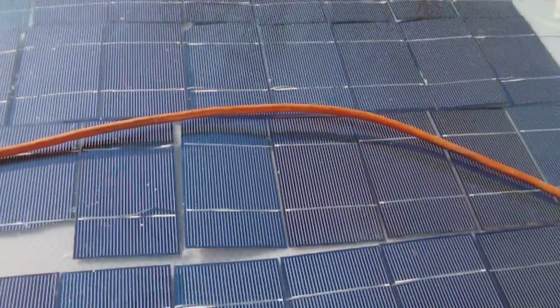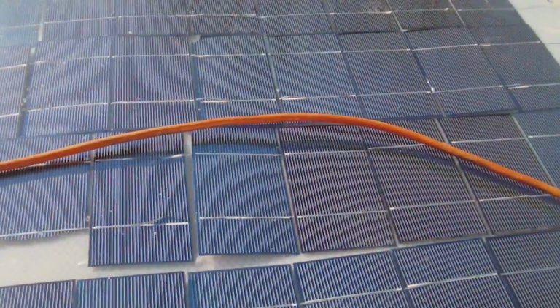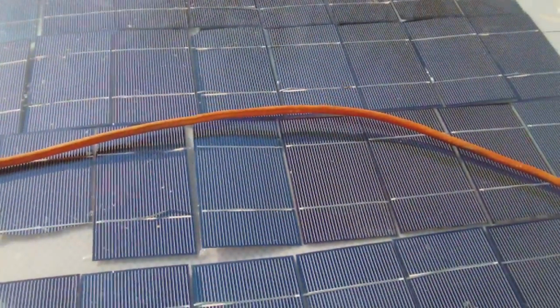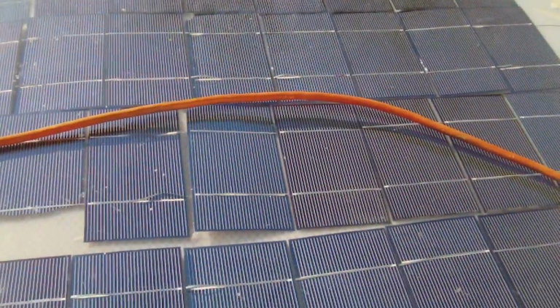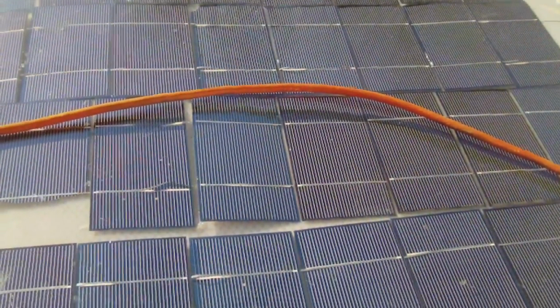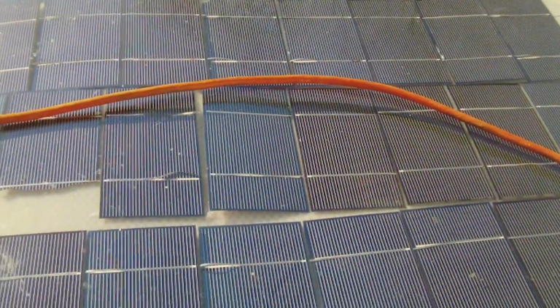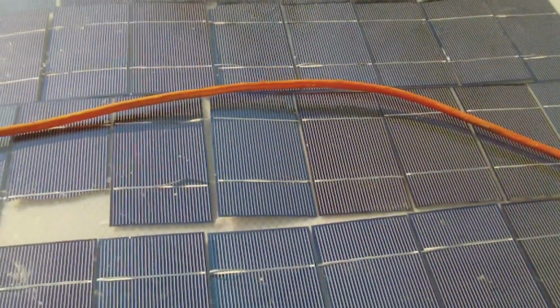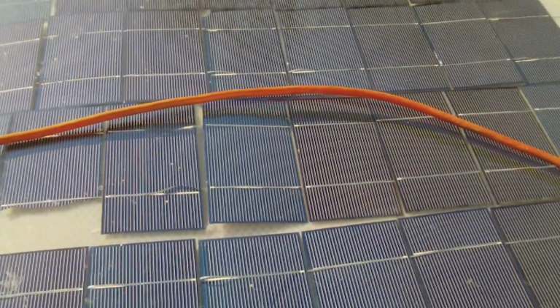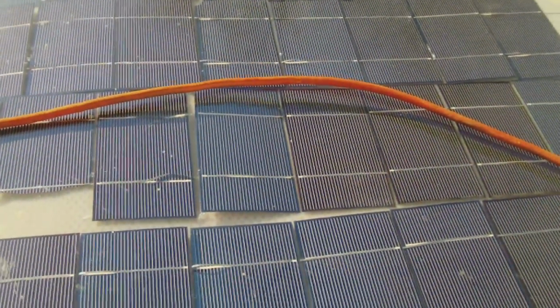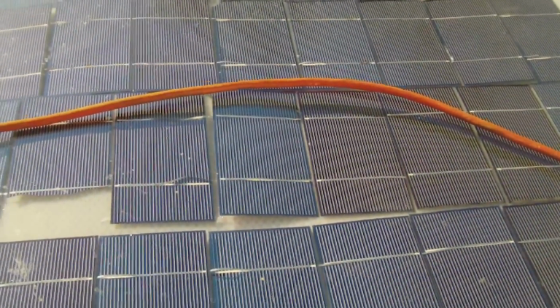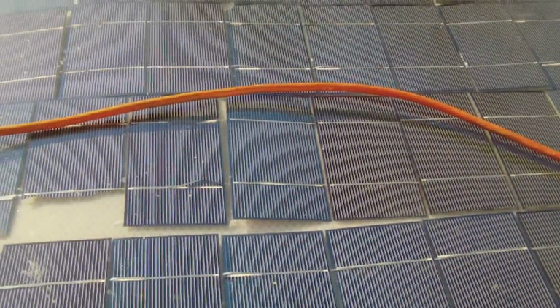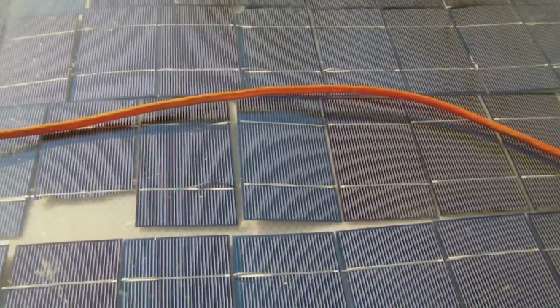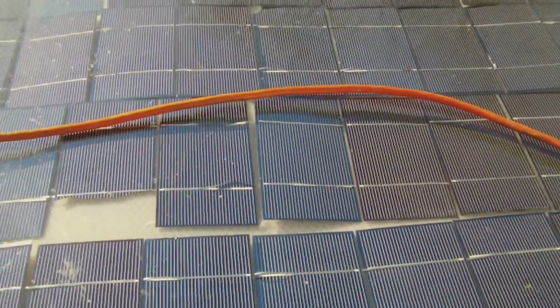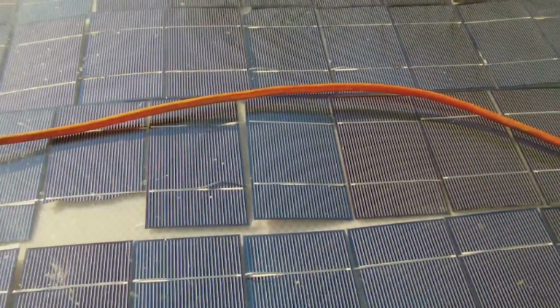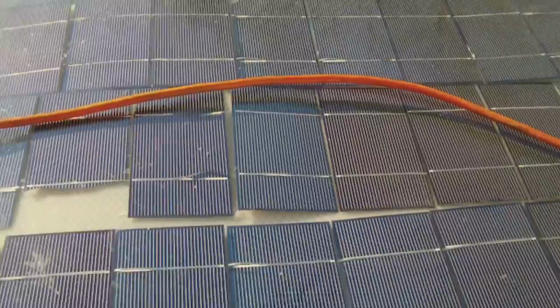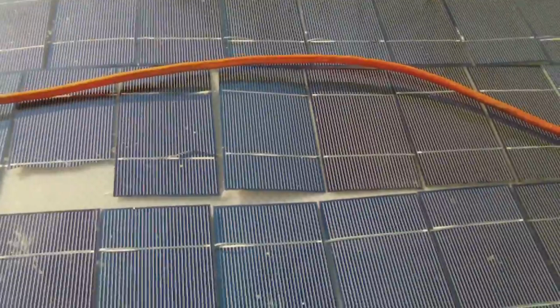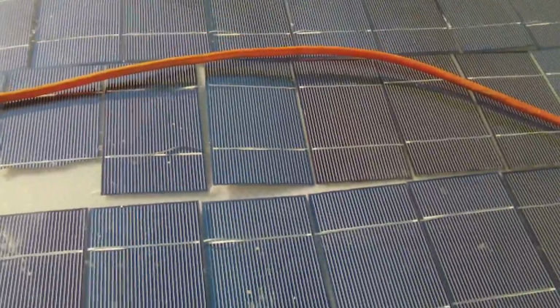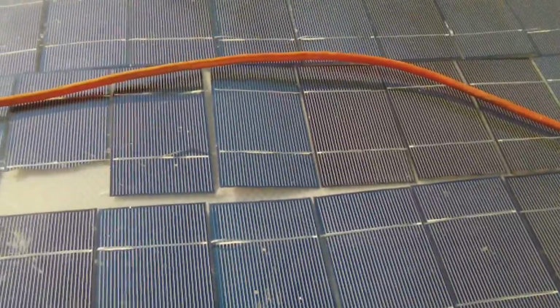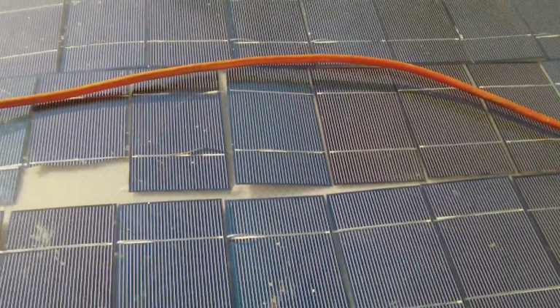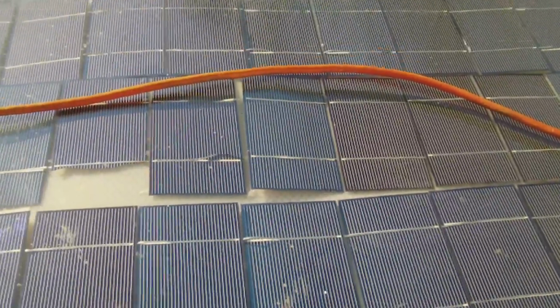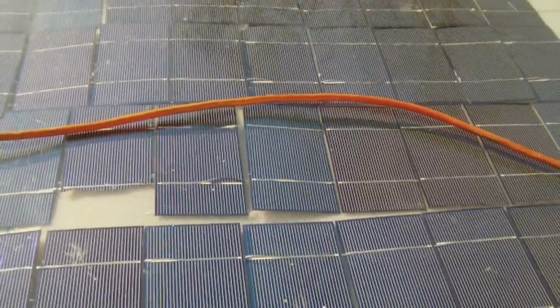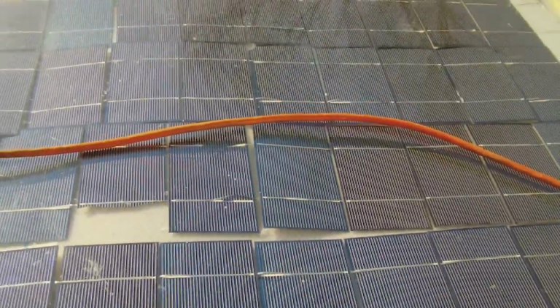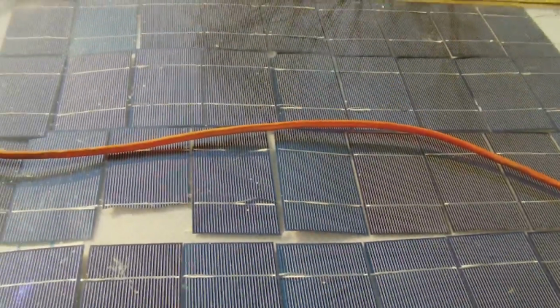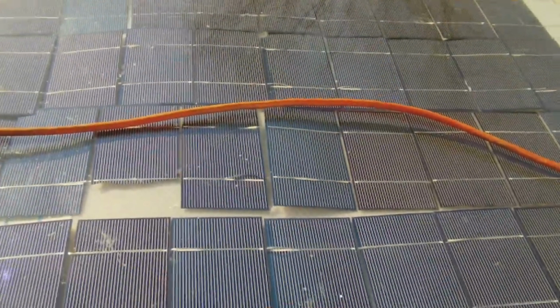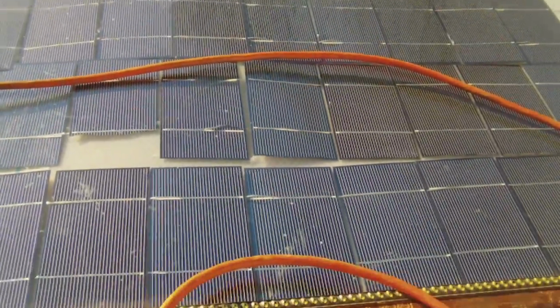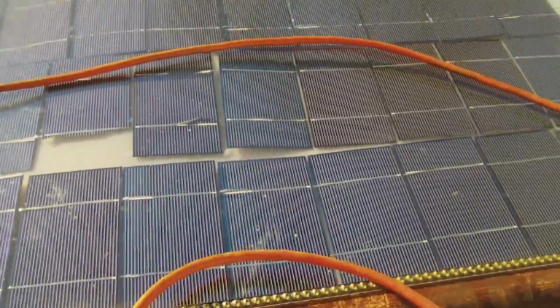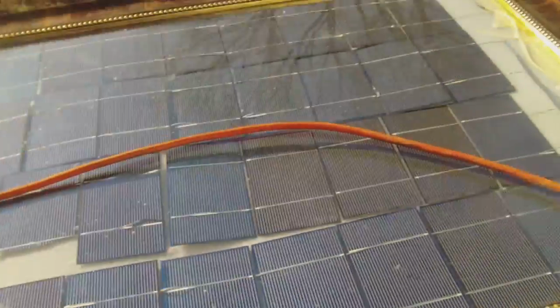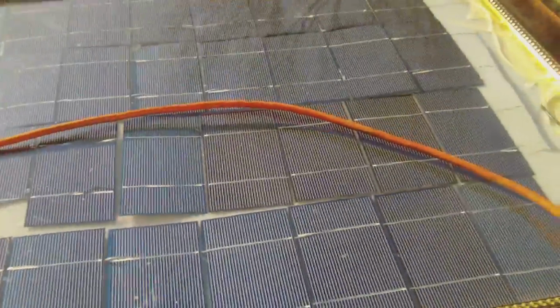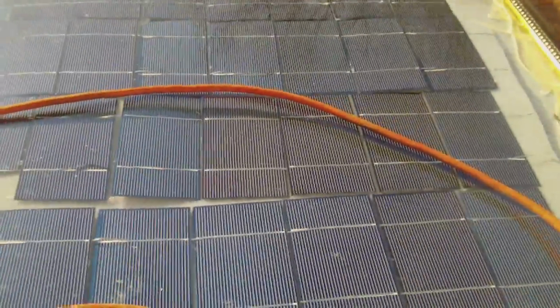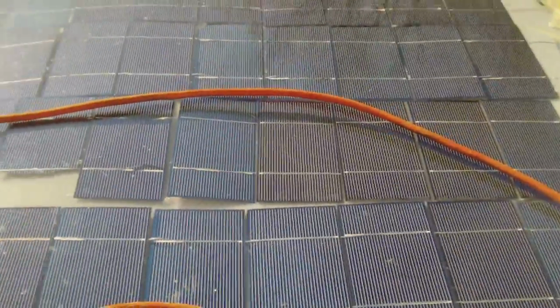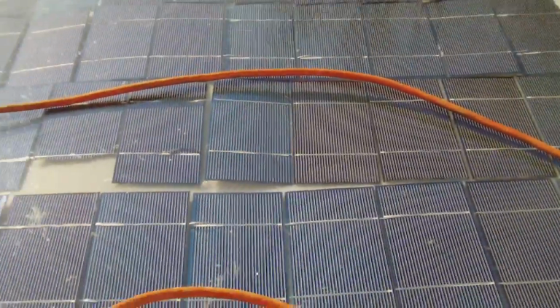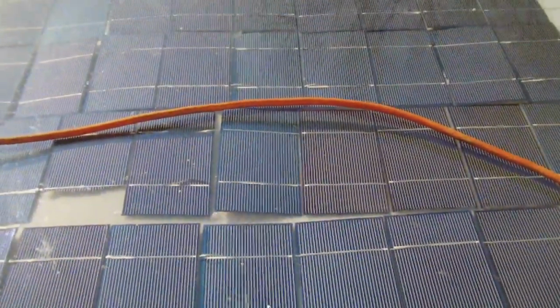It's March 23rd, a nice sunny day, so I dragged out my own homemade solar panel to see if it actually would work.